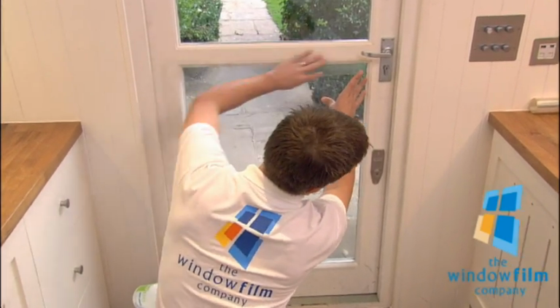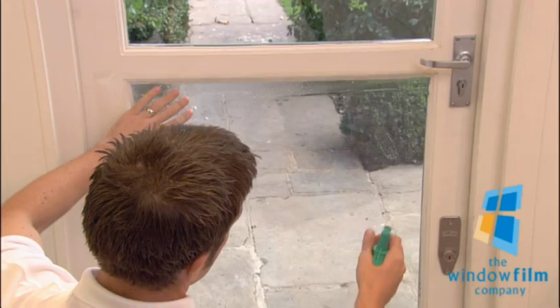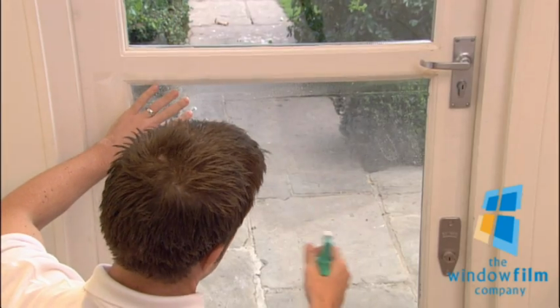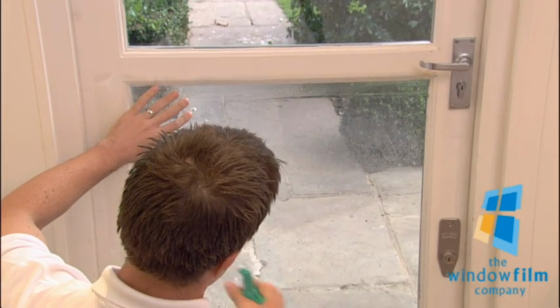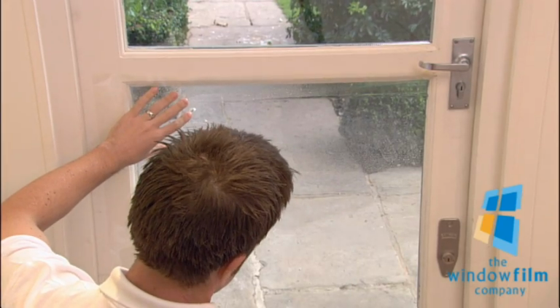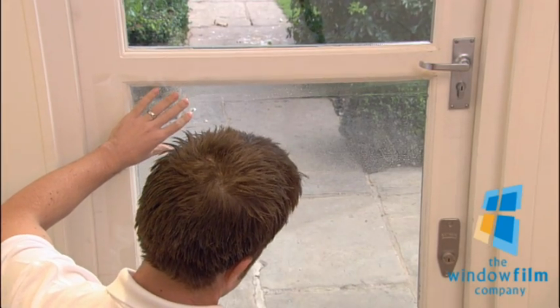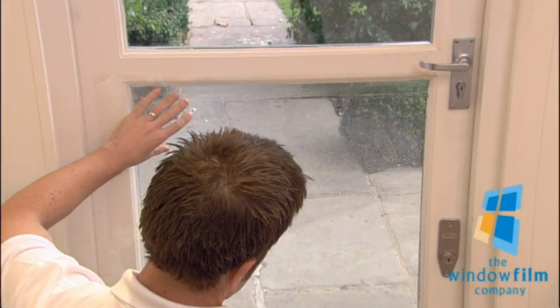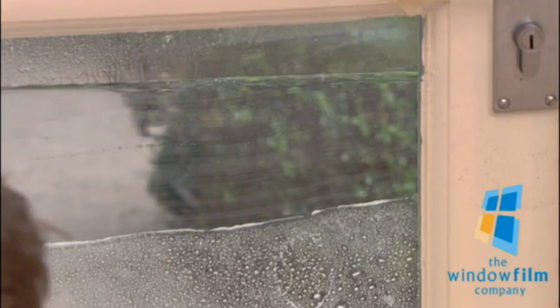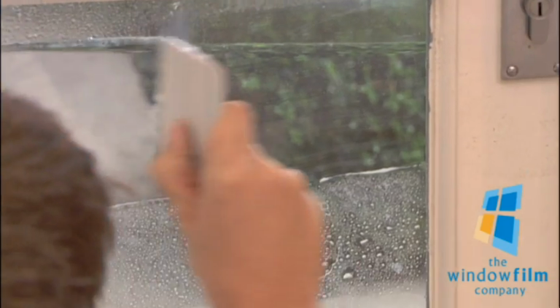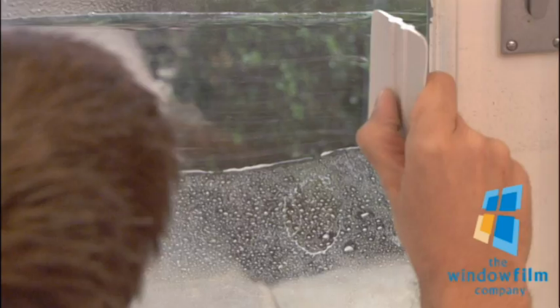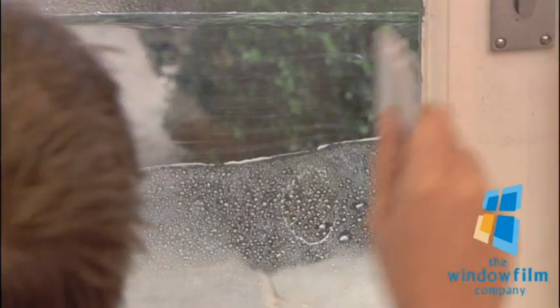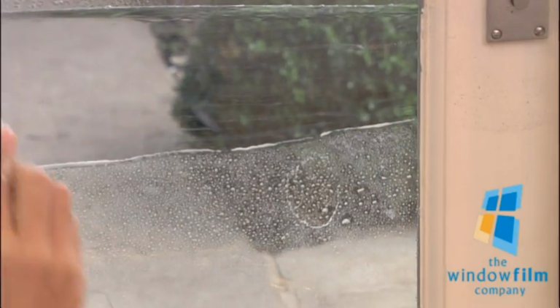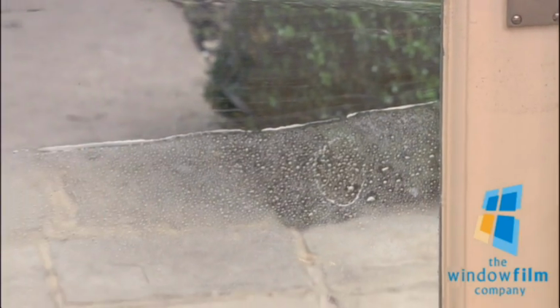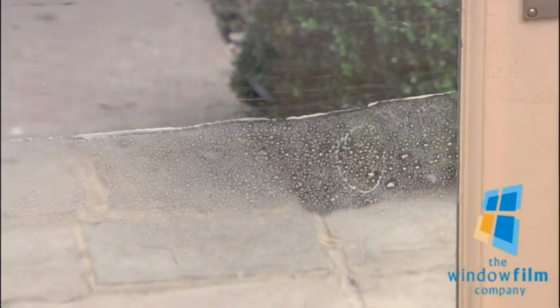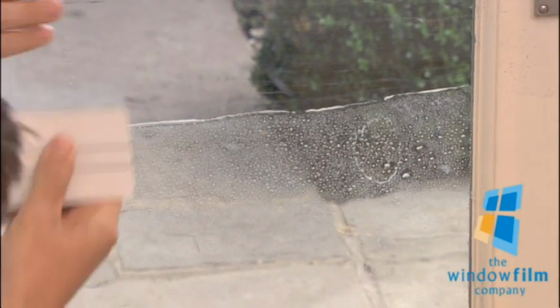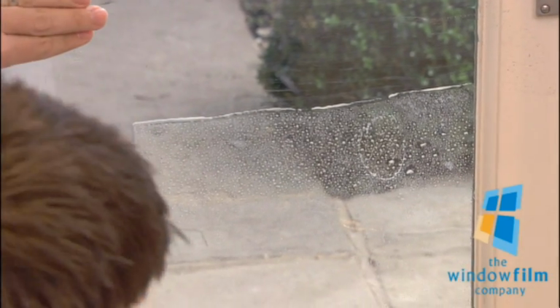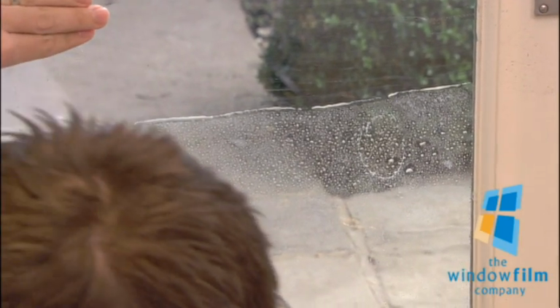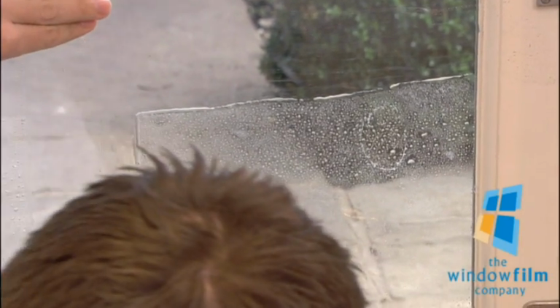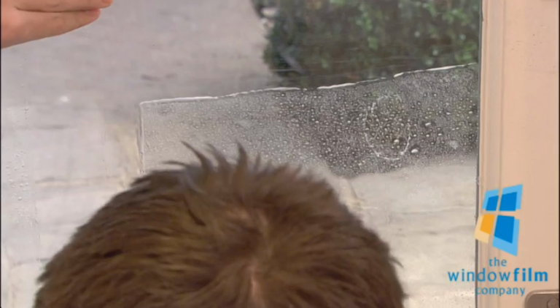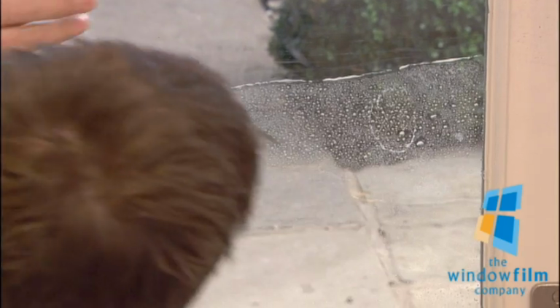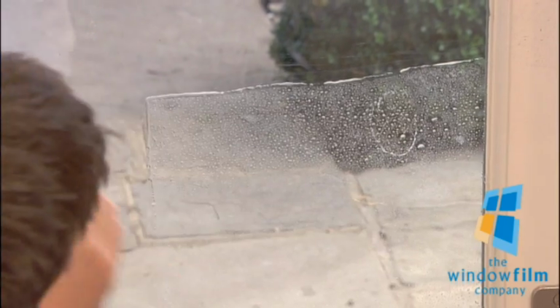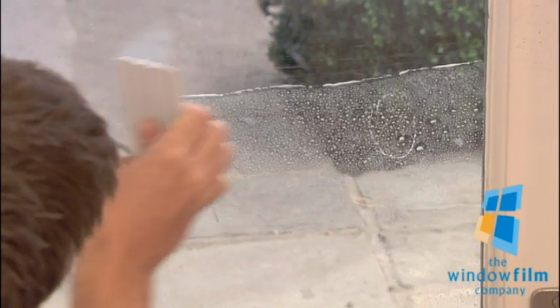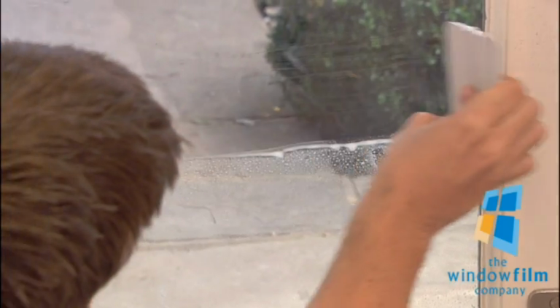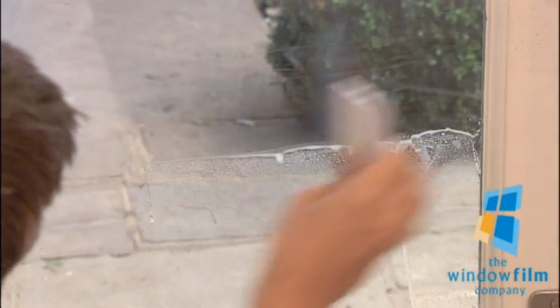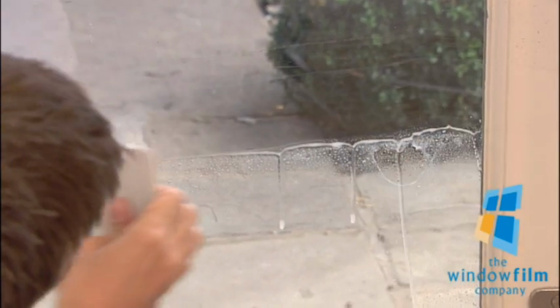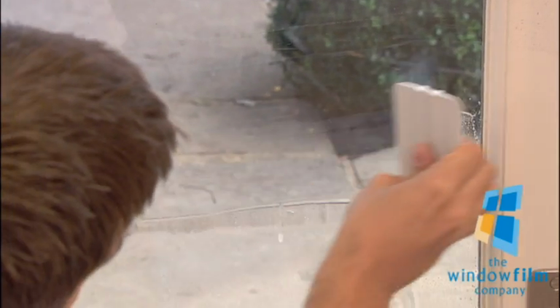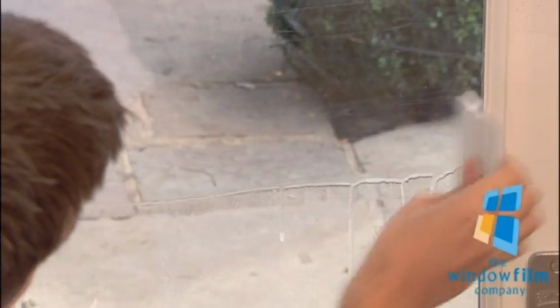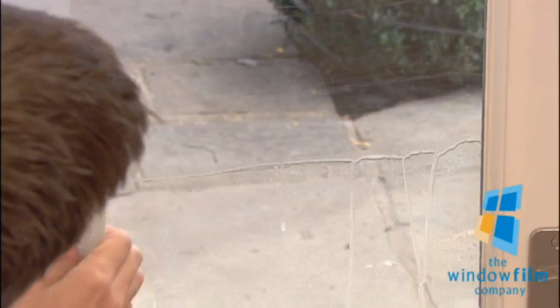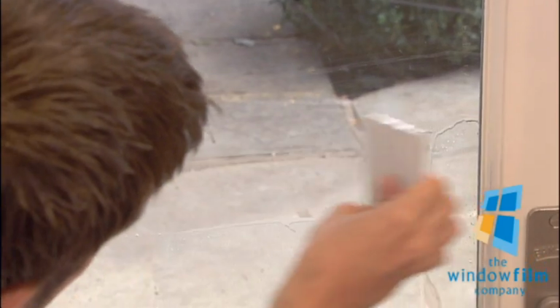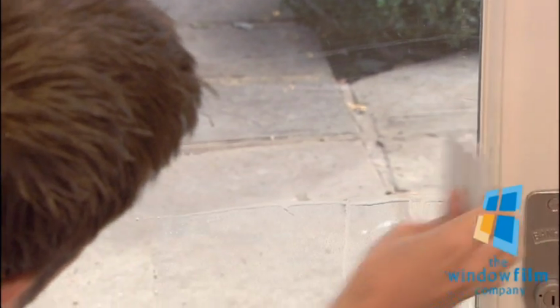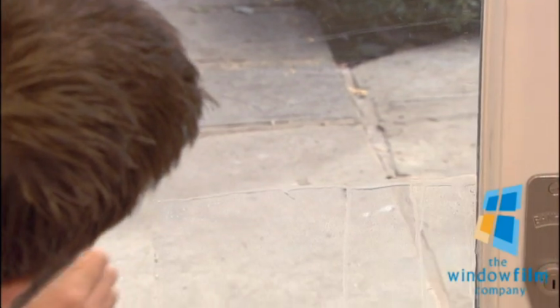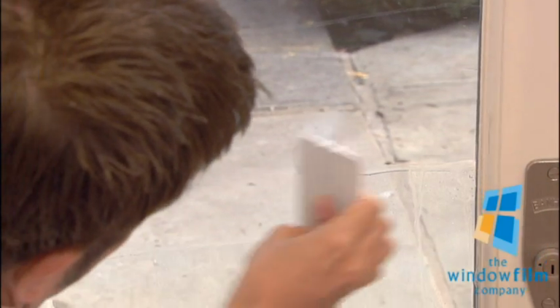Then spray the back of the film before squeegeeing over it with the plastic card supplied with your order. Work from the top, pushing any bubbles out to the edges whilst ensuring that the film doesn't move.